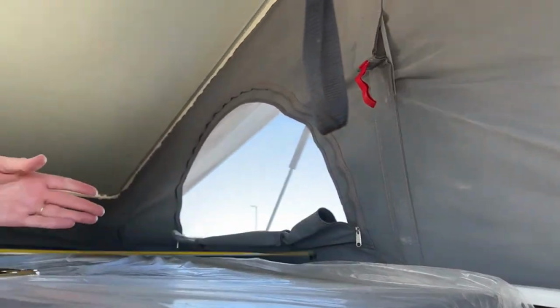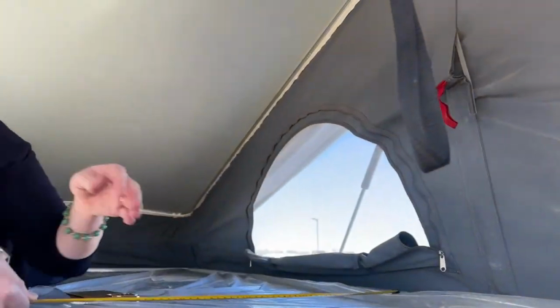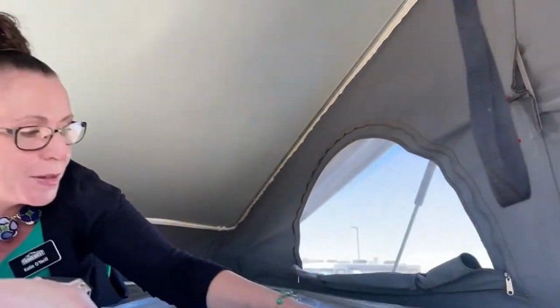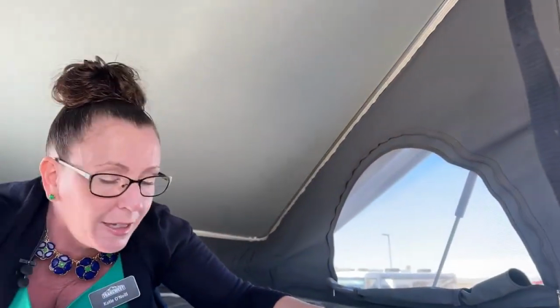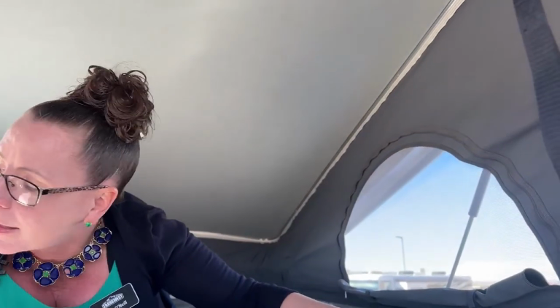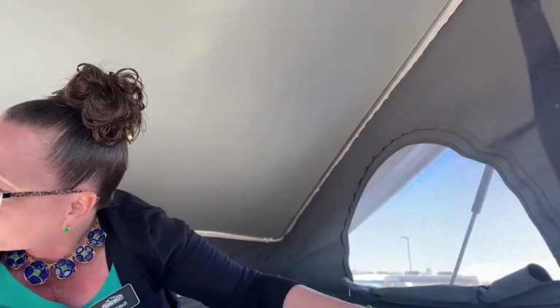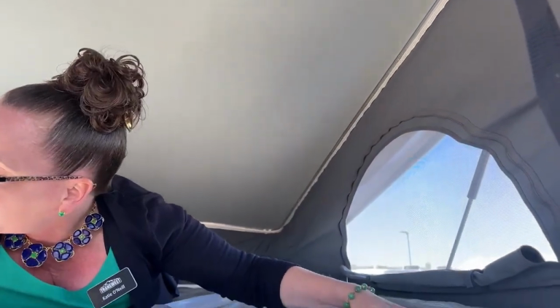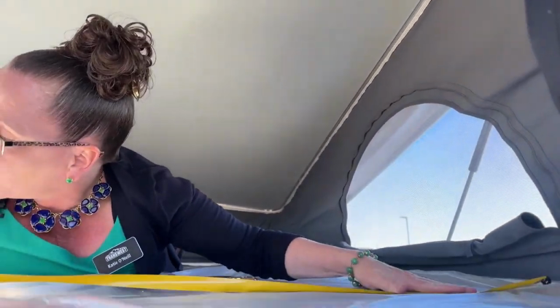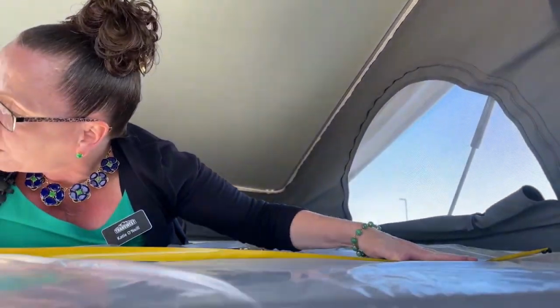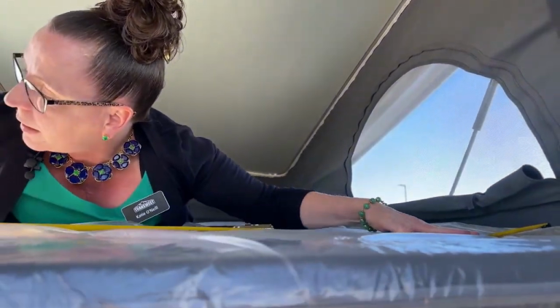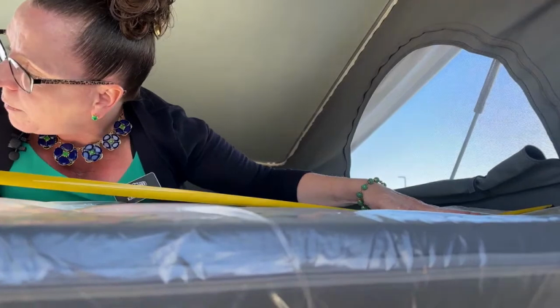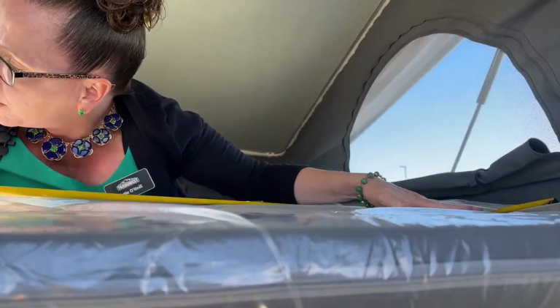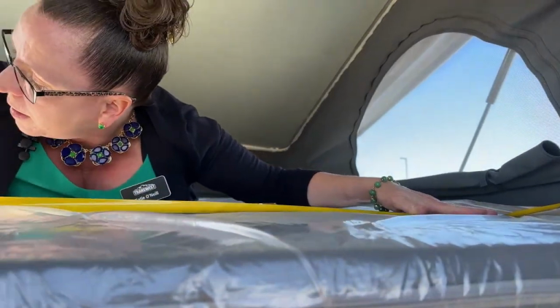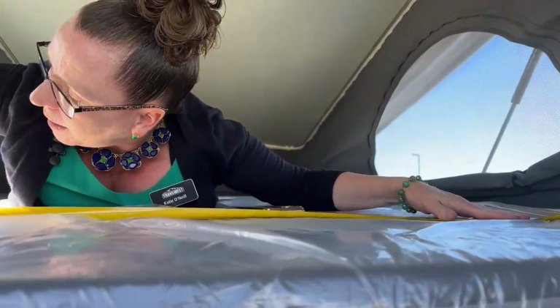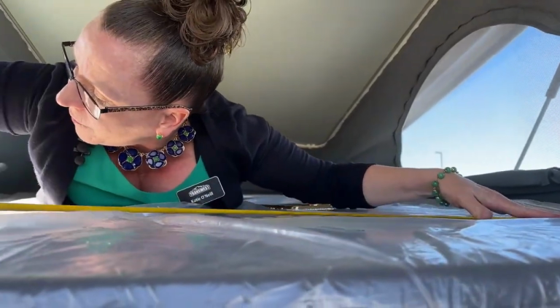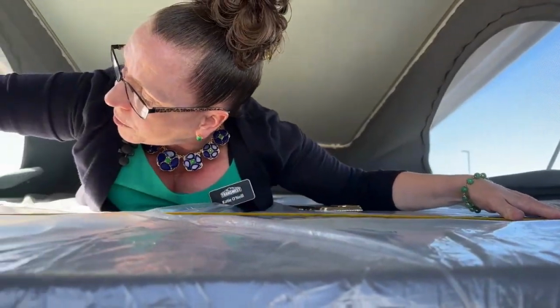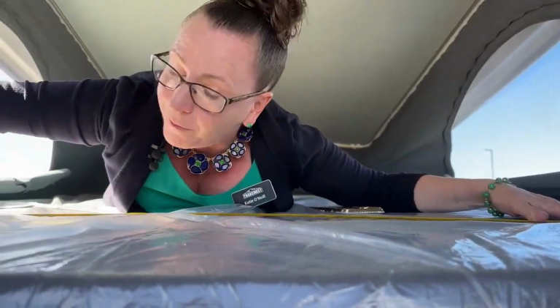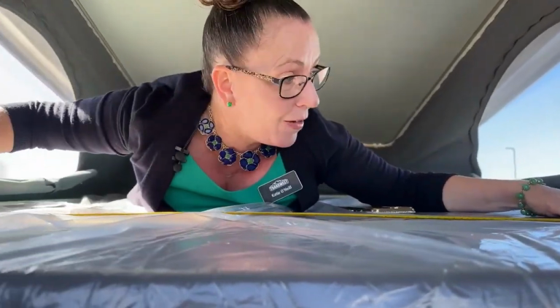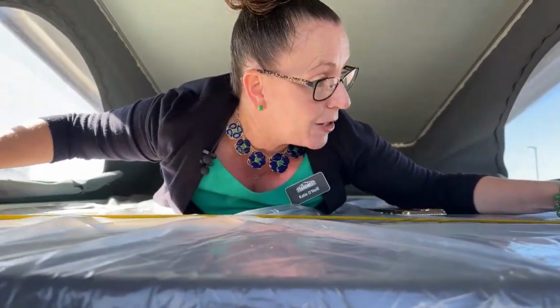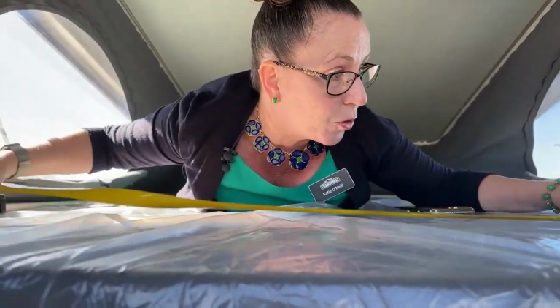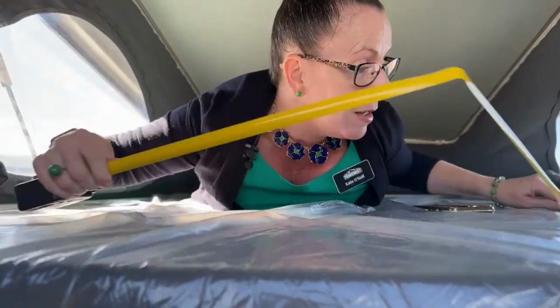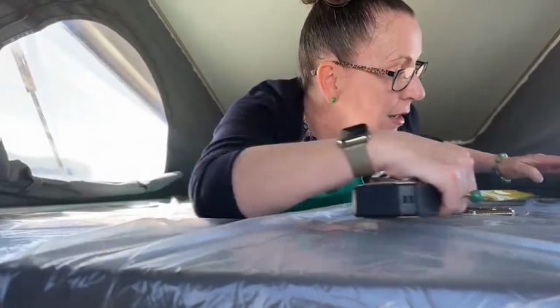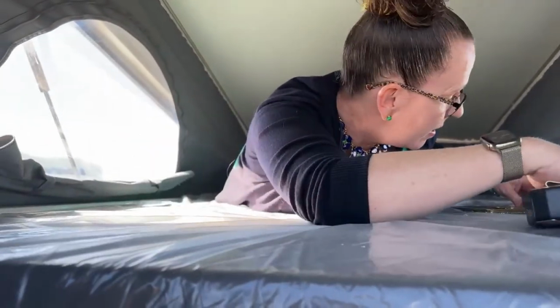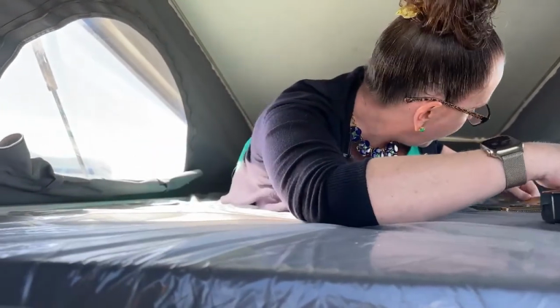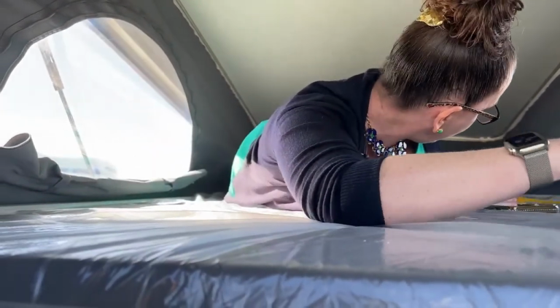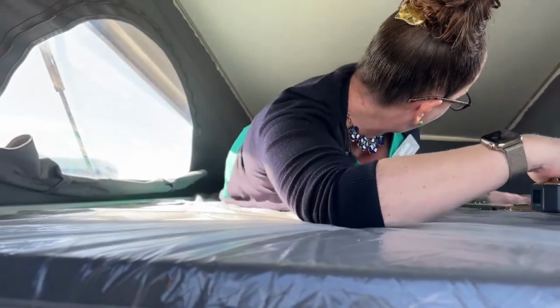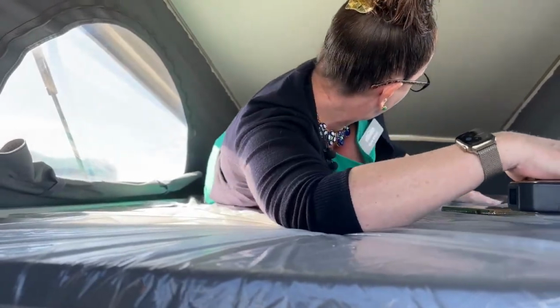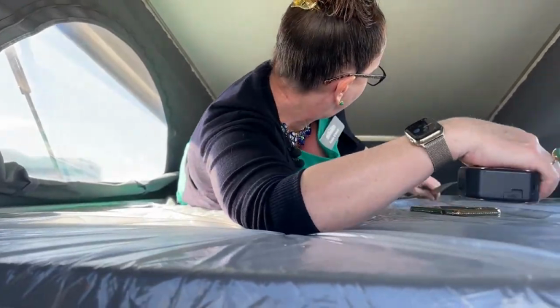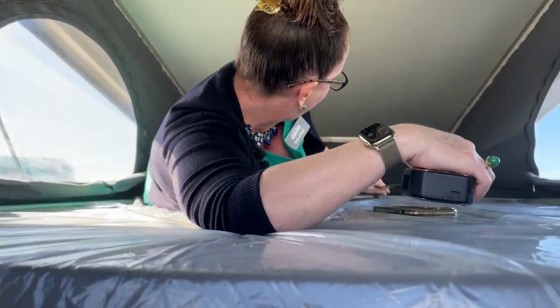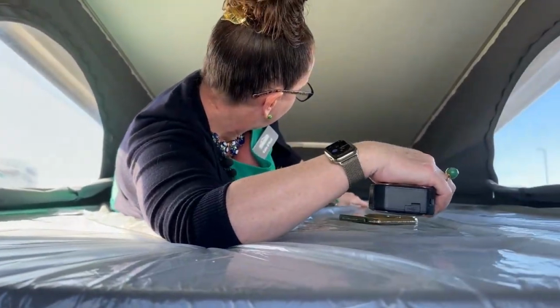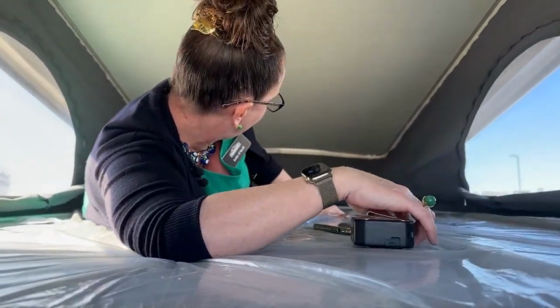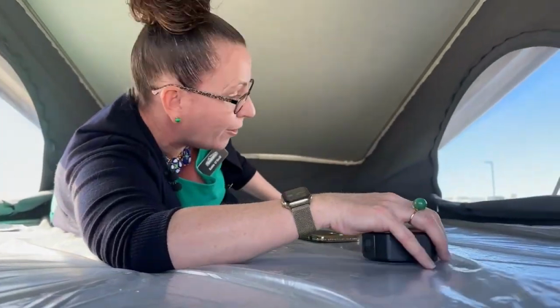I wanted to go ahead and measure the dimensions of this mattress because I think that's important. We're looking at about 55 inches across, and I want to say 82 inches down - let's just verify that.